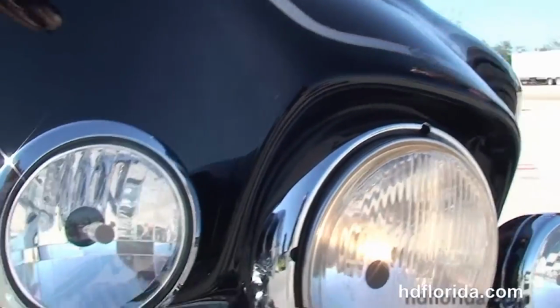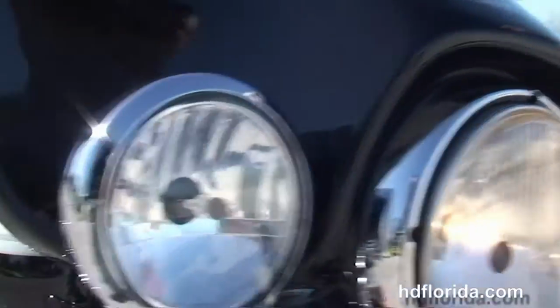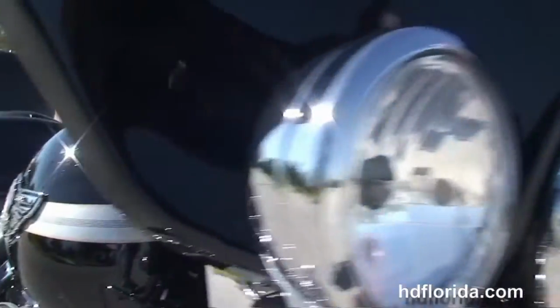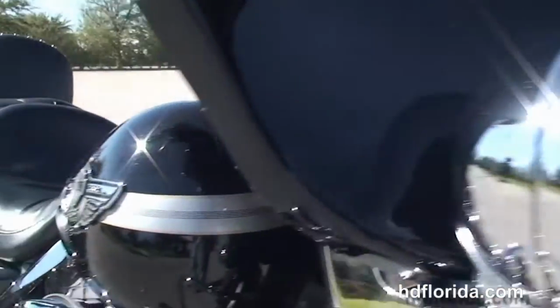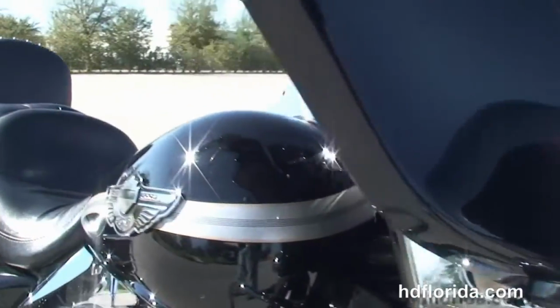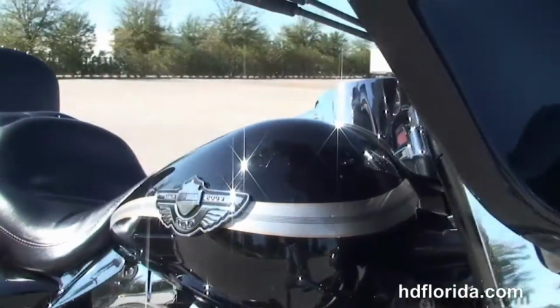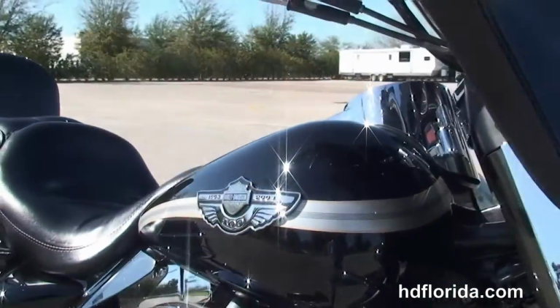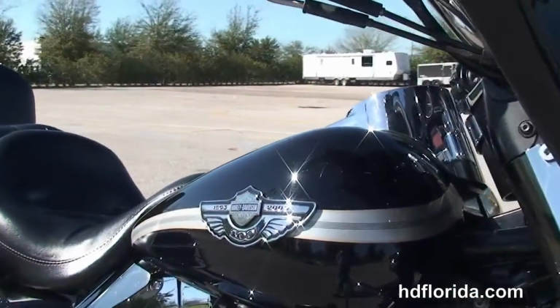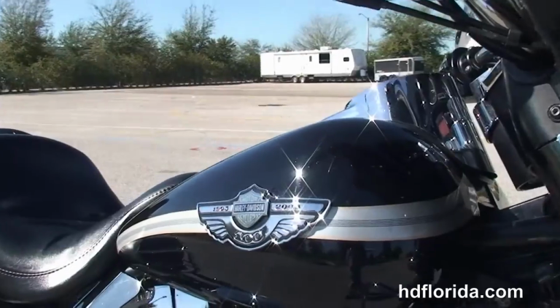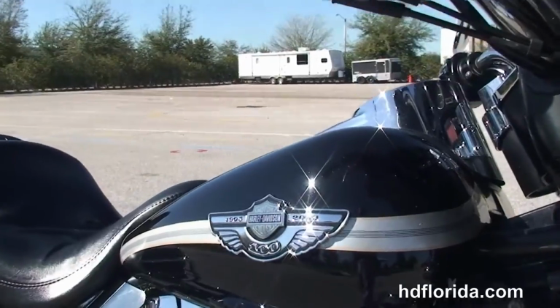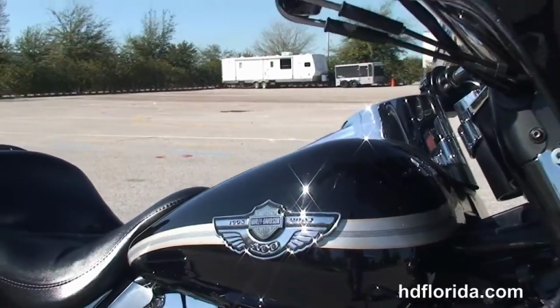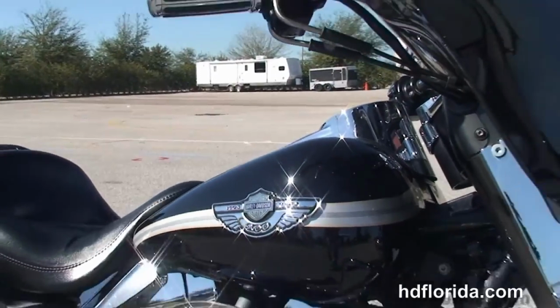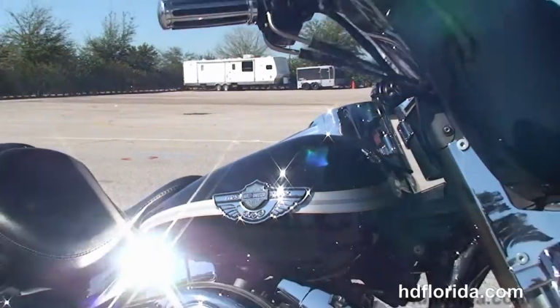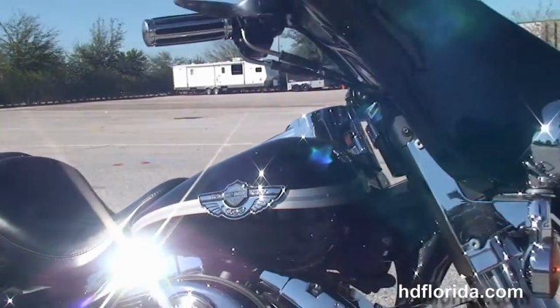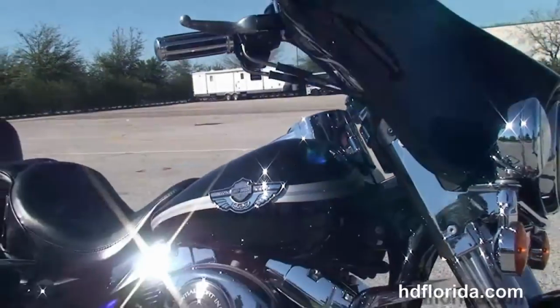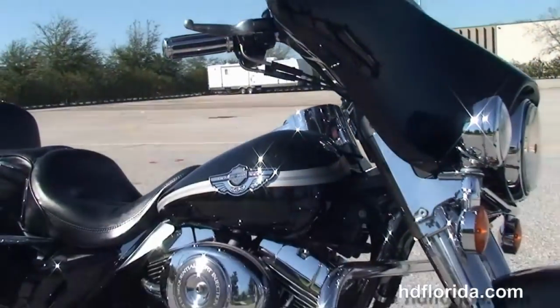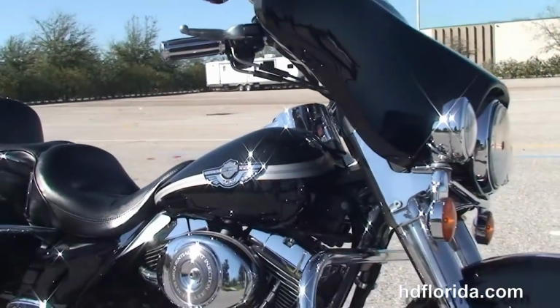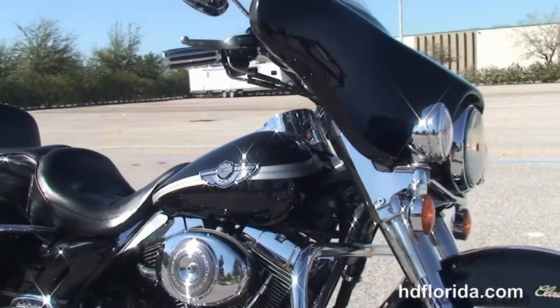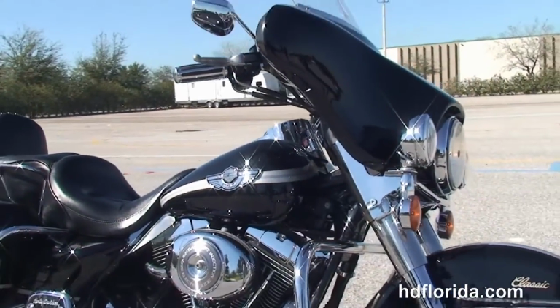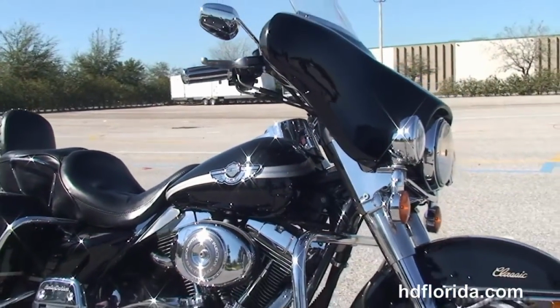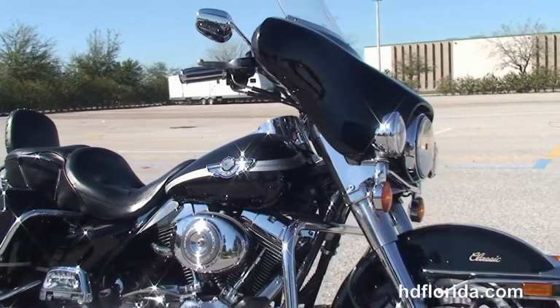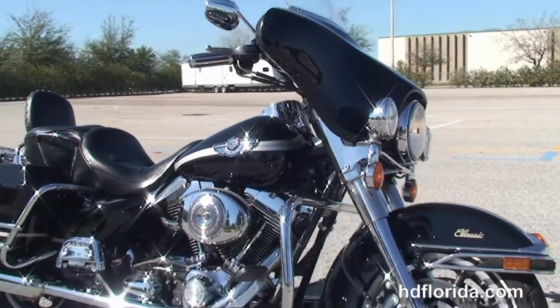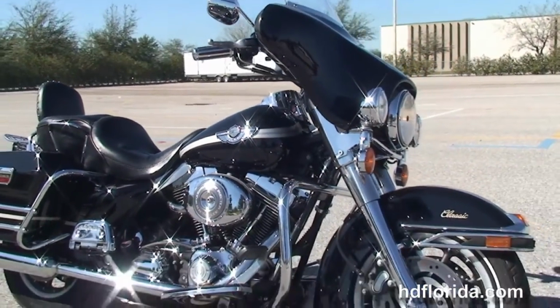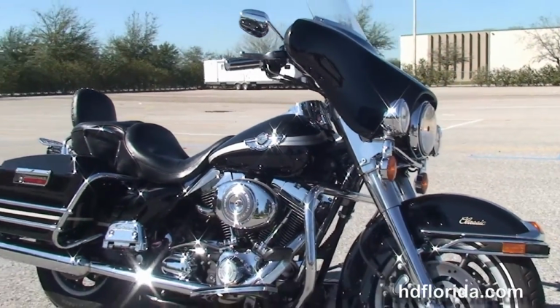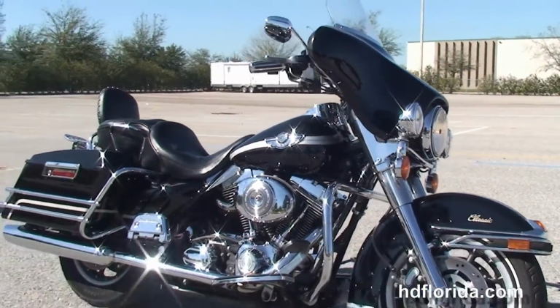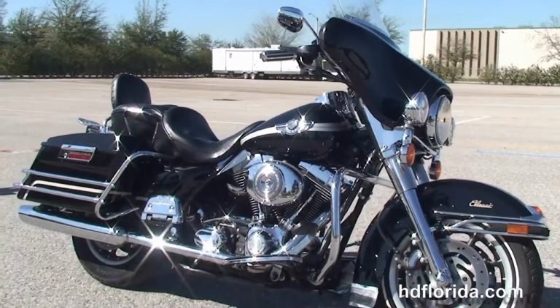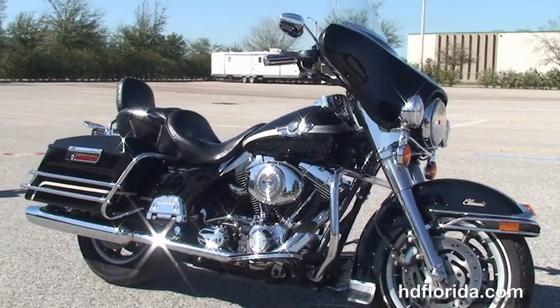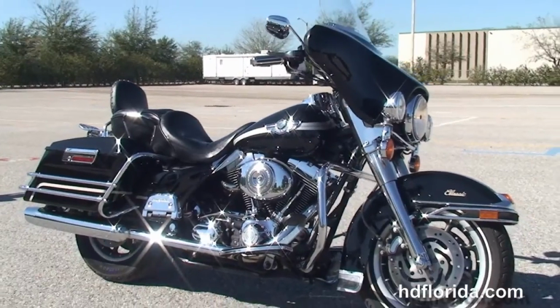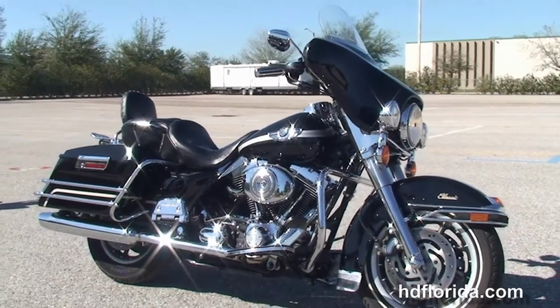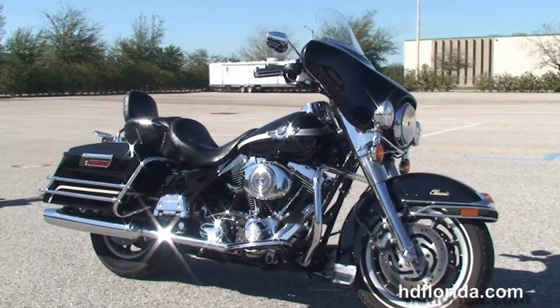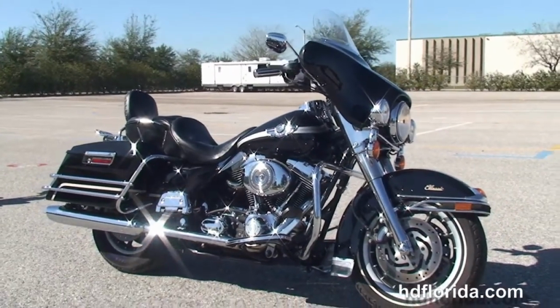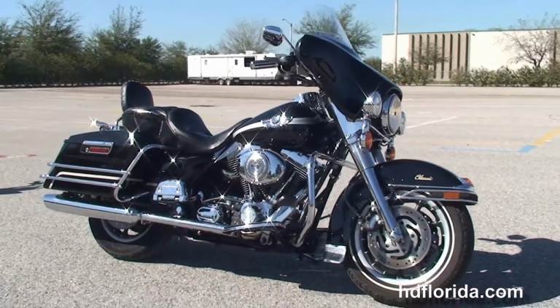Options and accessories on this bike retail out at over $2,300. It's in stock, ready for immediate delivery, and we finance used bikes up to 72 months.